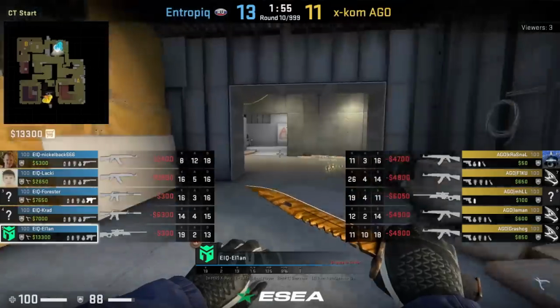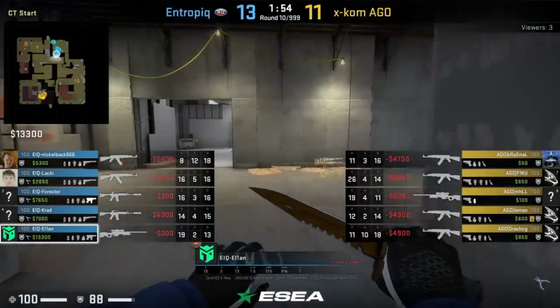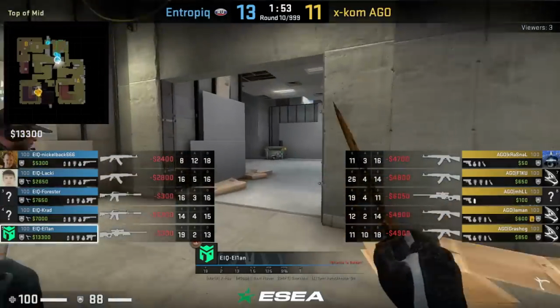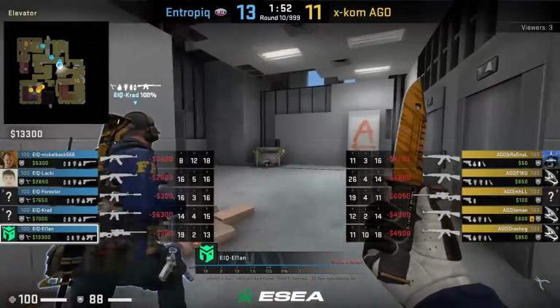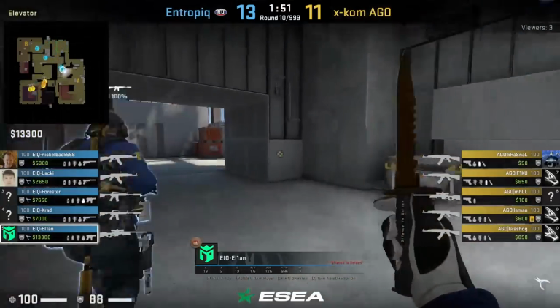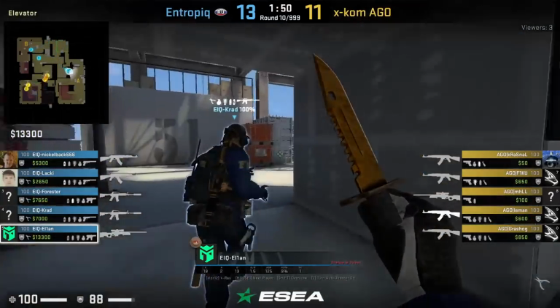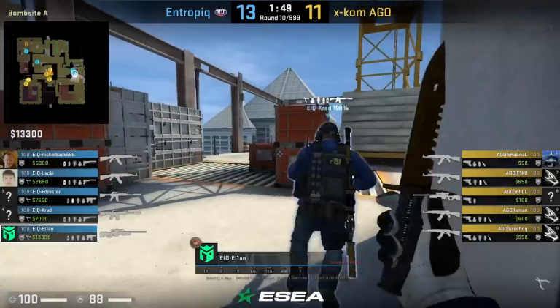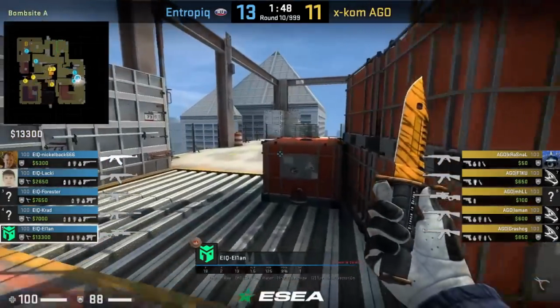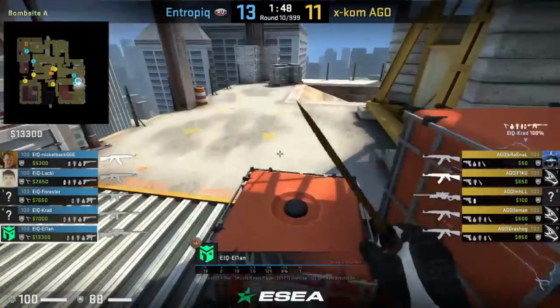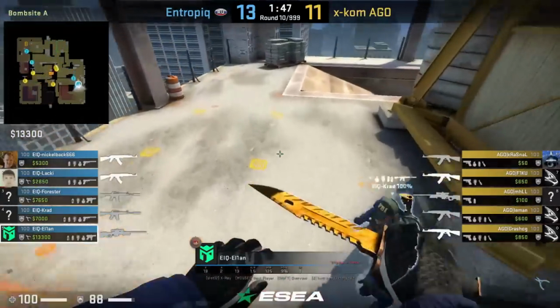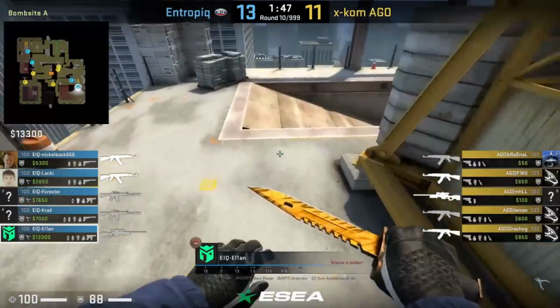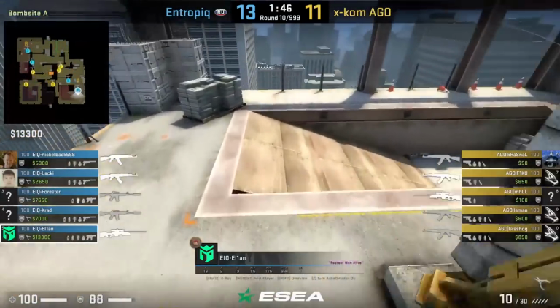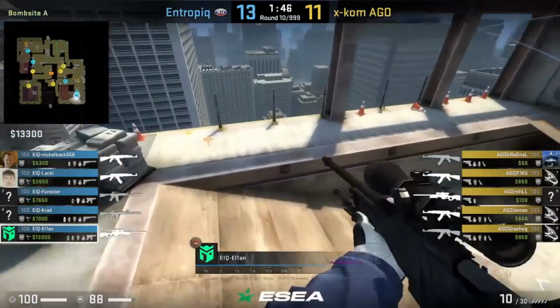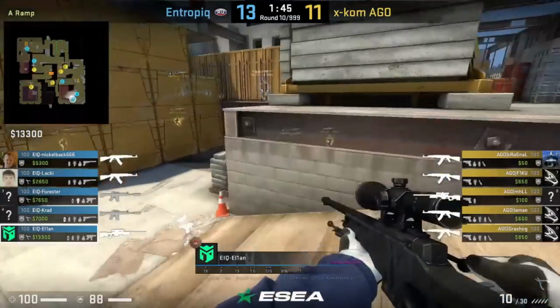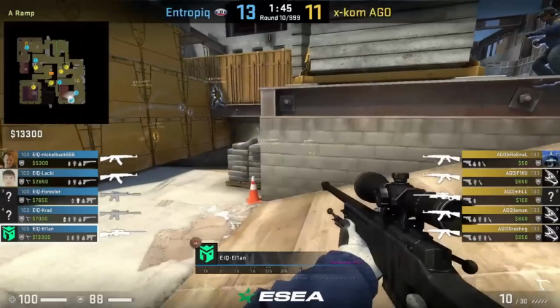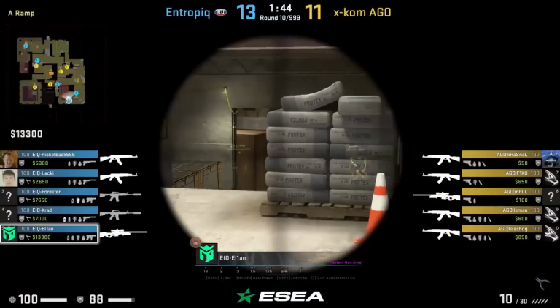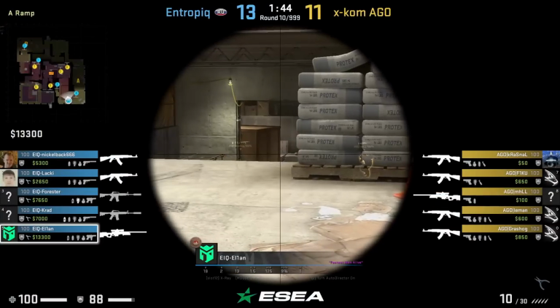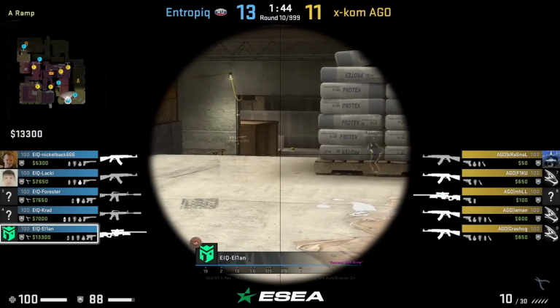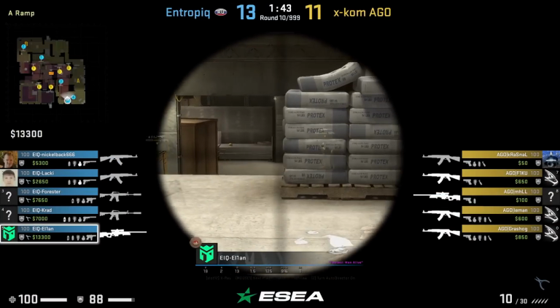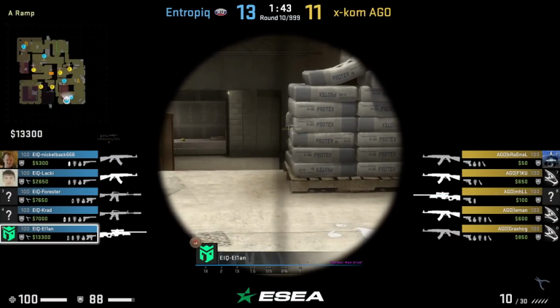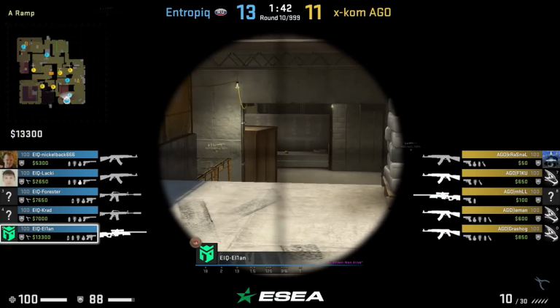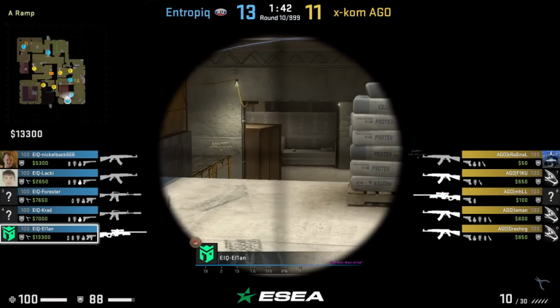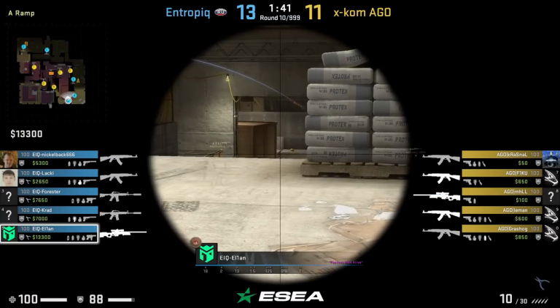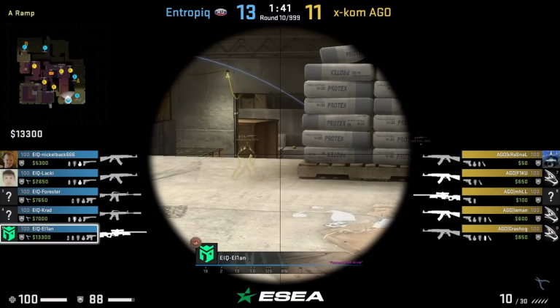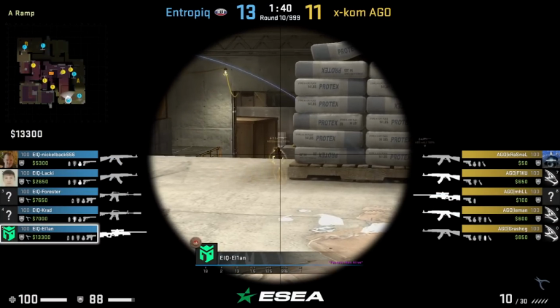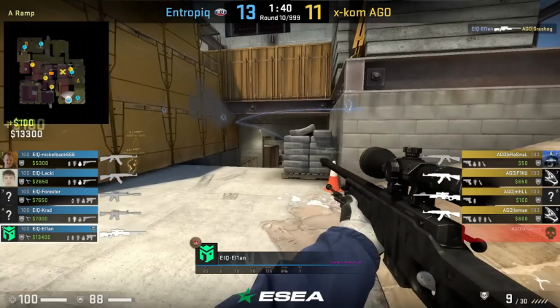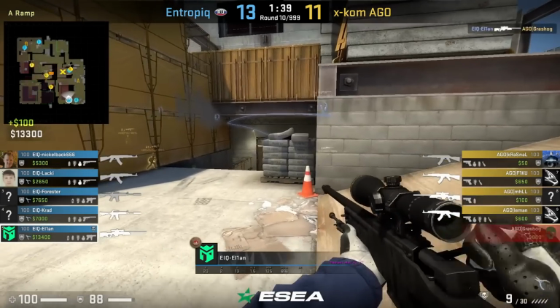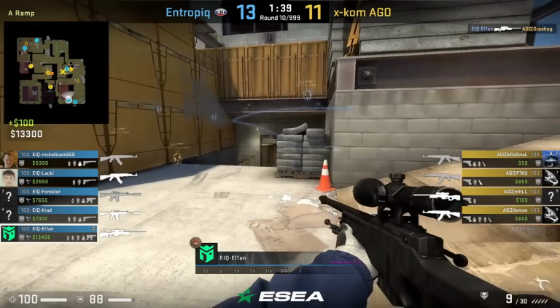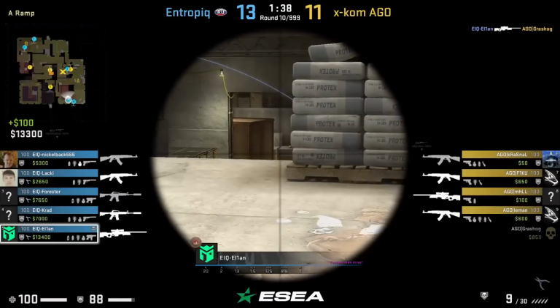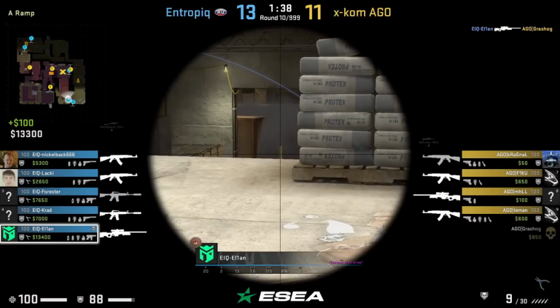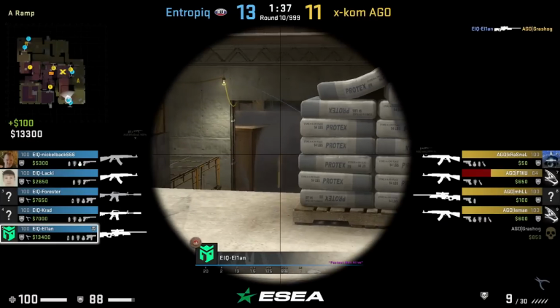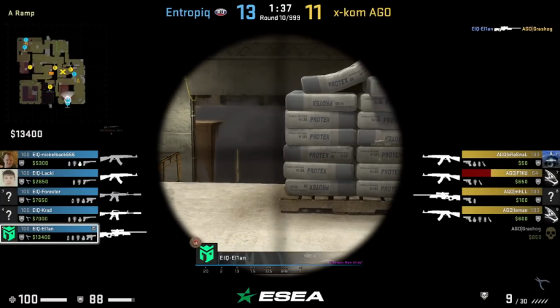Alien gets run boosted off default on A to try to get to ramp faster to go for a pick. However, MHL had already beaten him there and crossed to the right, but Alien still manages to get the pick onto Grasshog. We'll still give some style points to Alien and Tropic for that run boost.